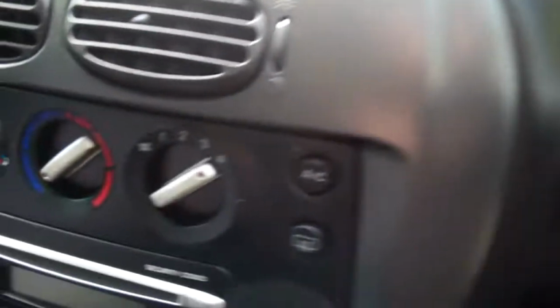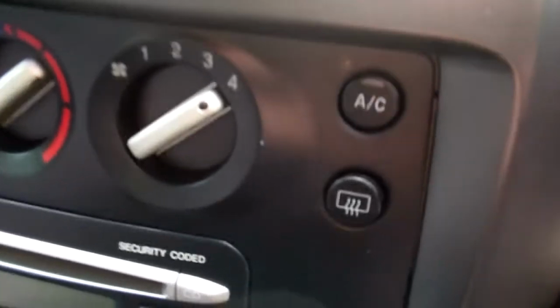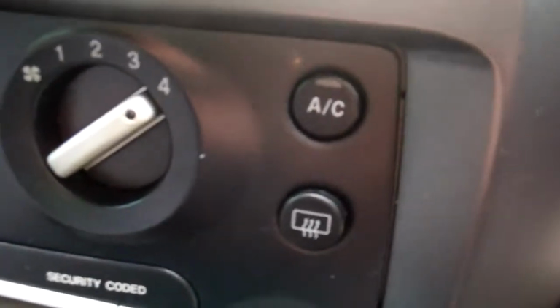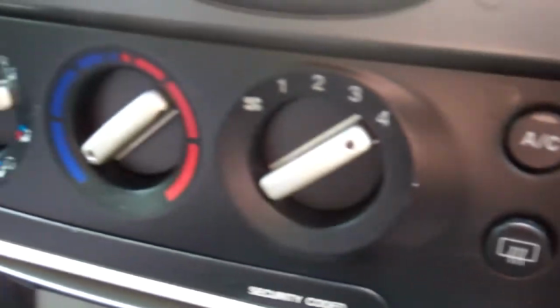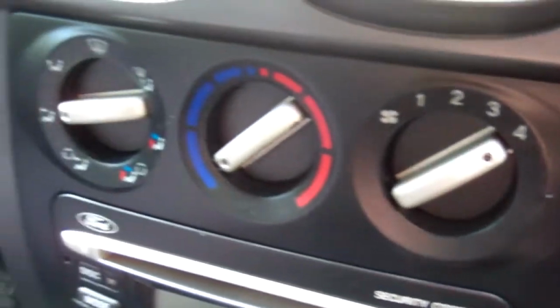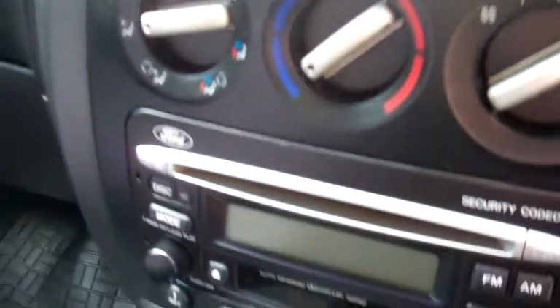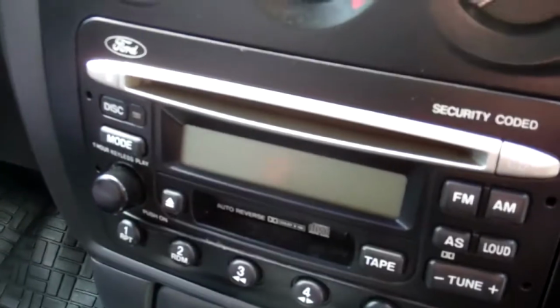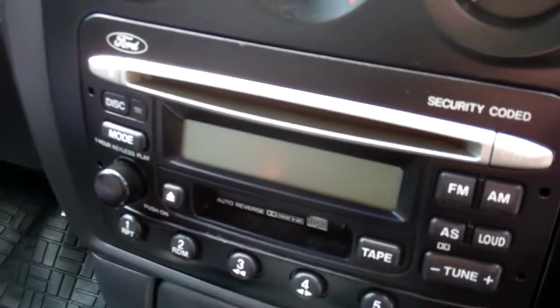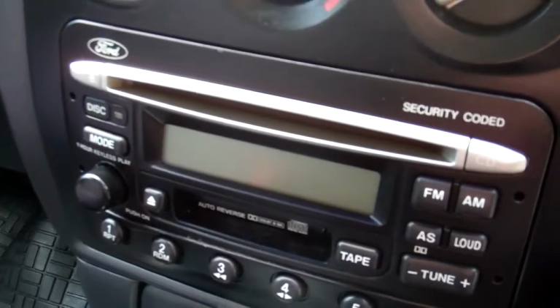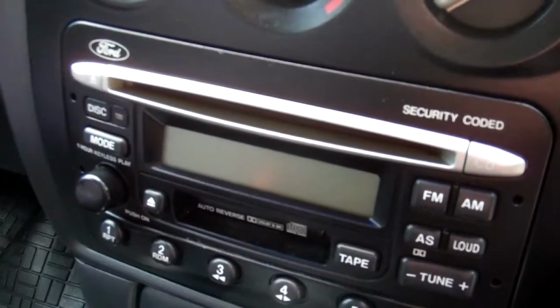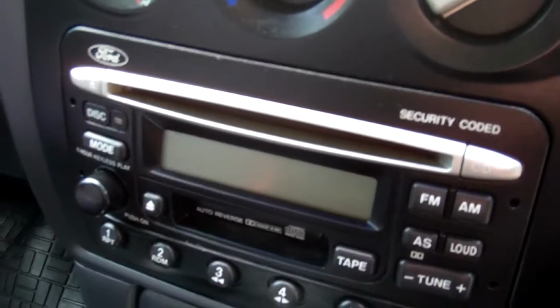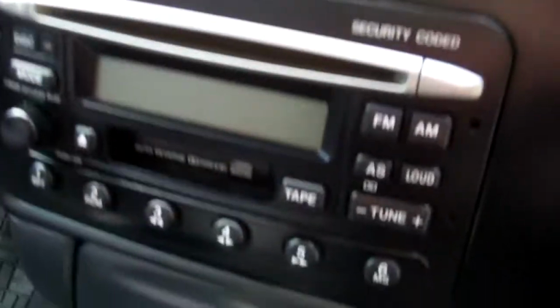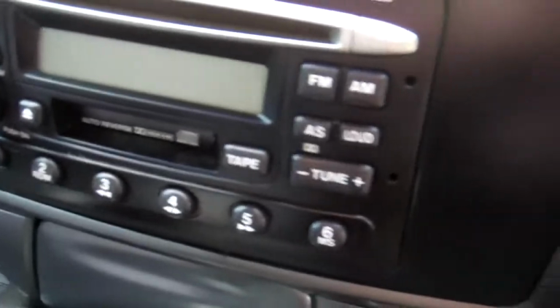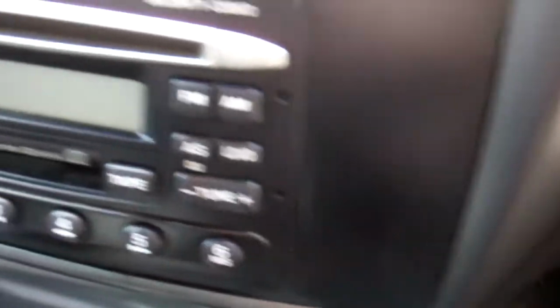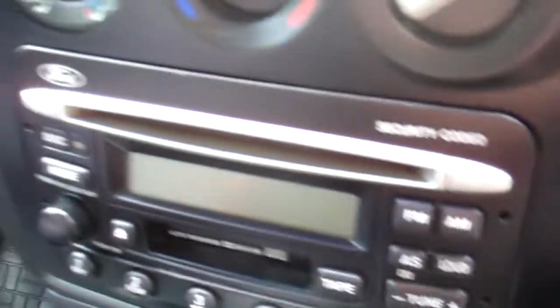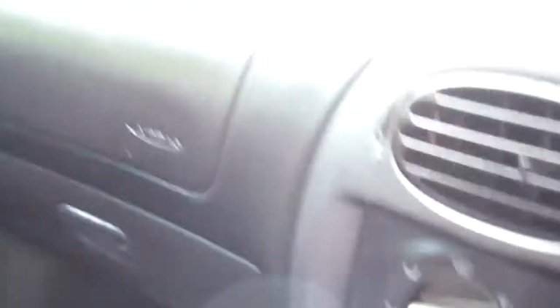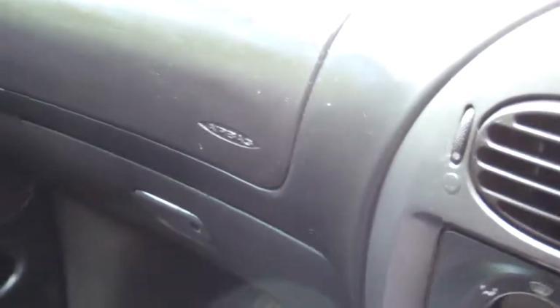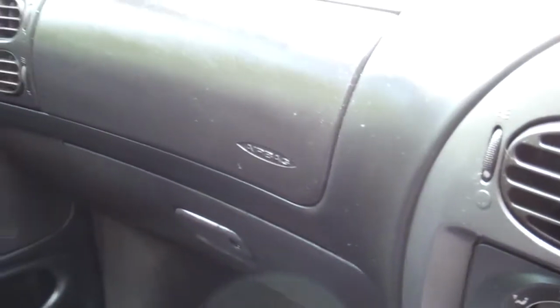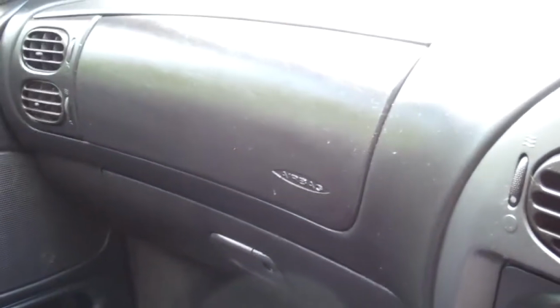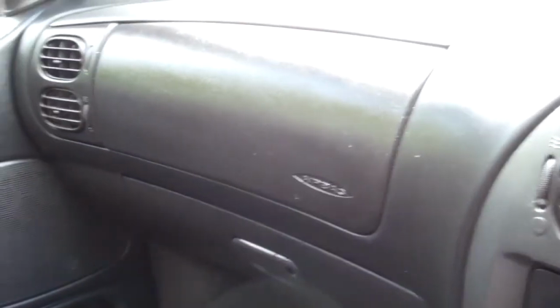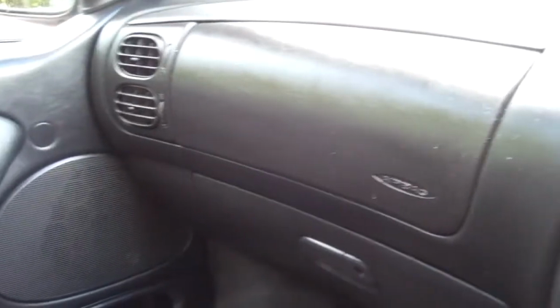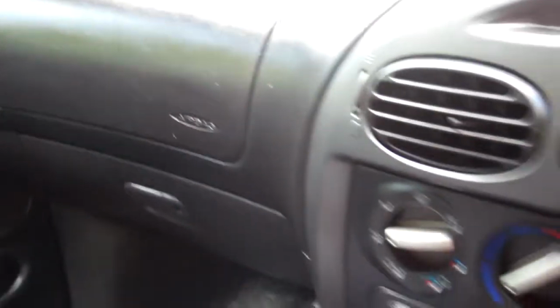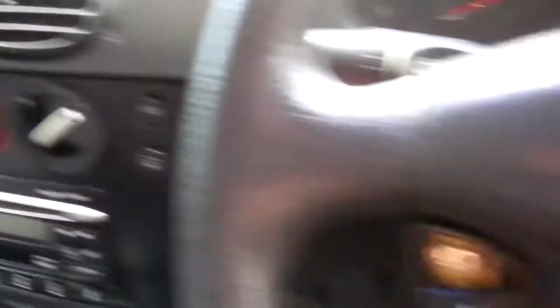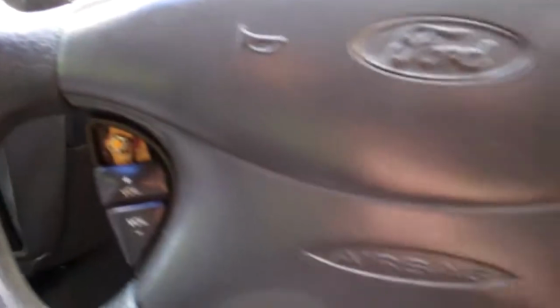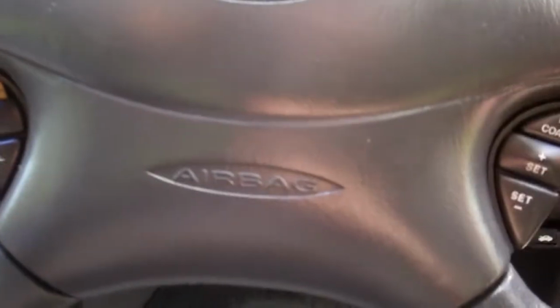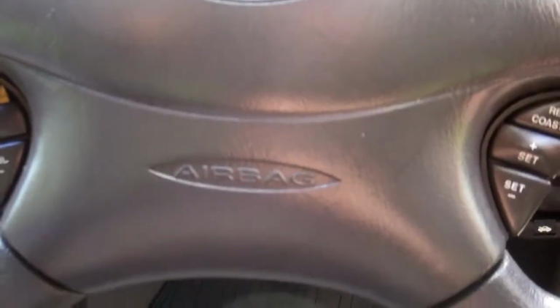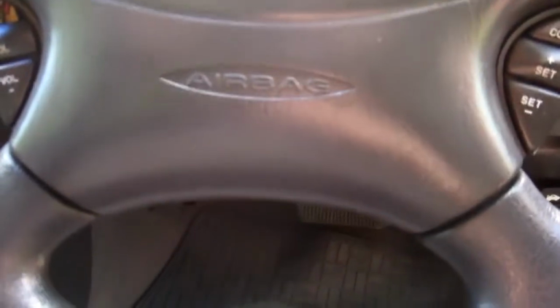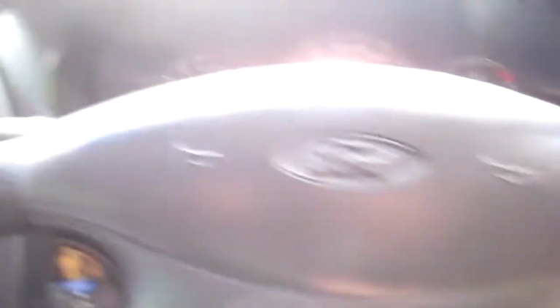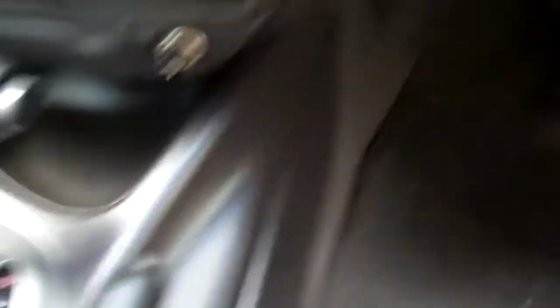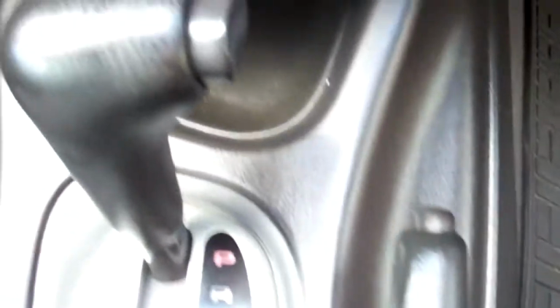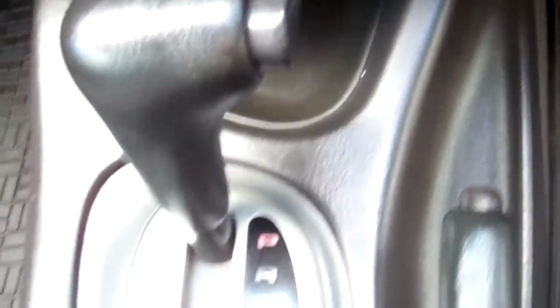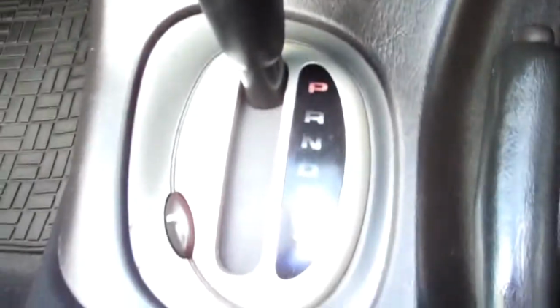You can see your air conditioning controls and factory Ford CD radio tape player. You've got a passenger's airbag and a driver's airbag. Automatic model.